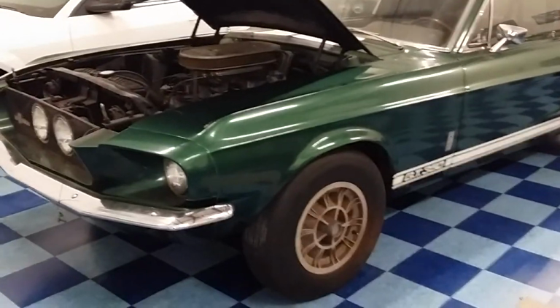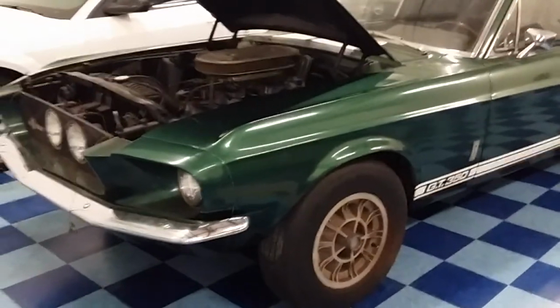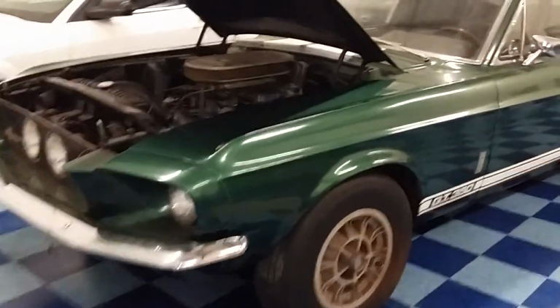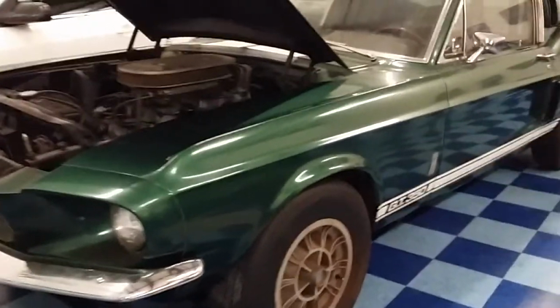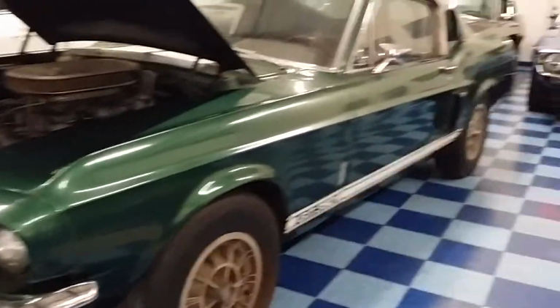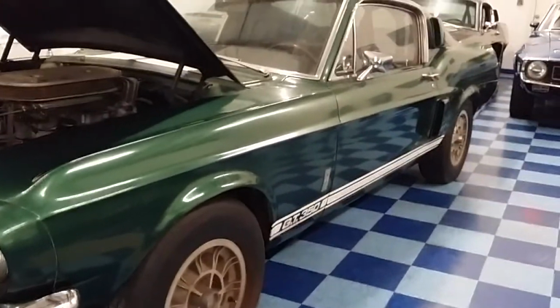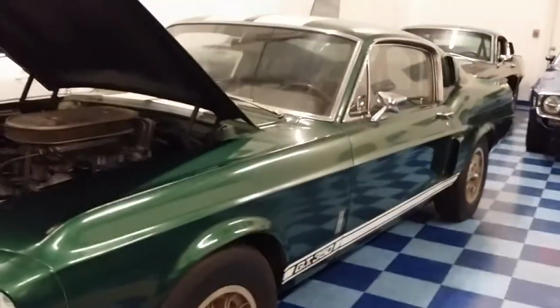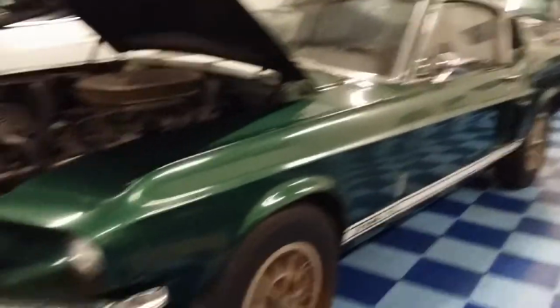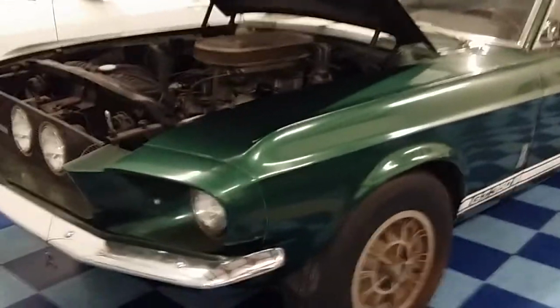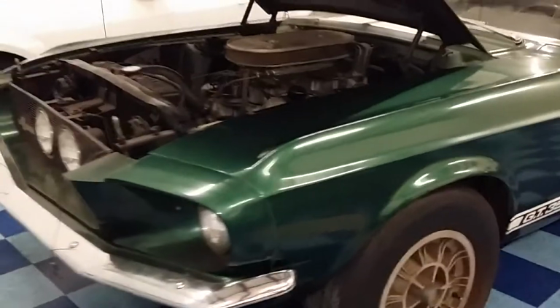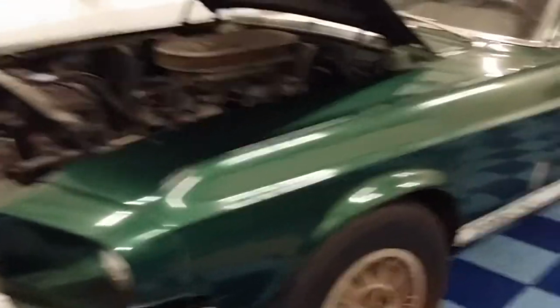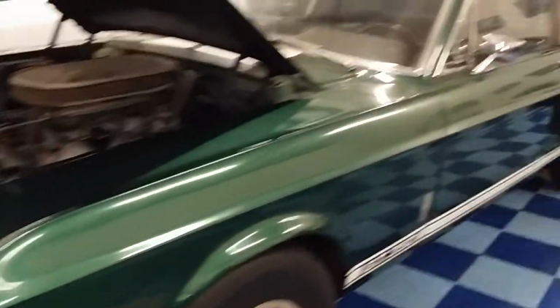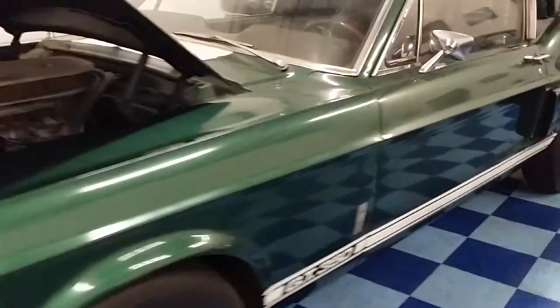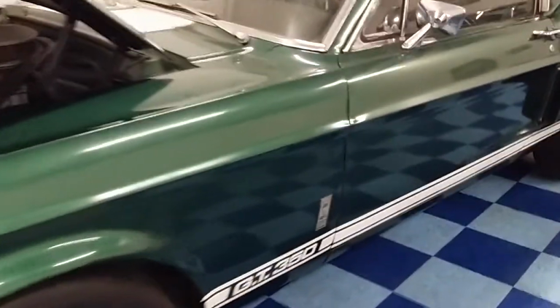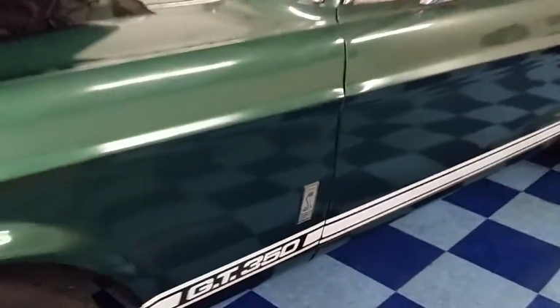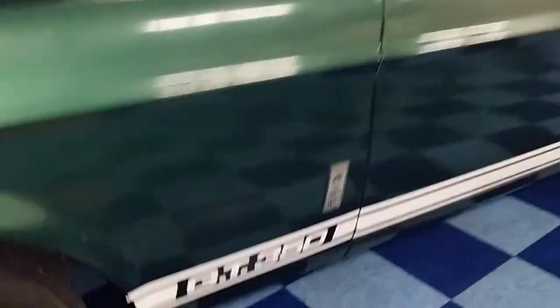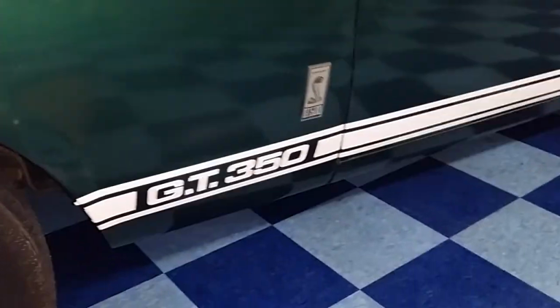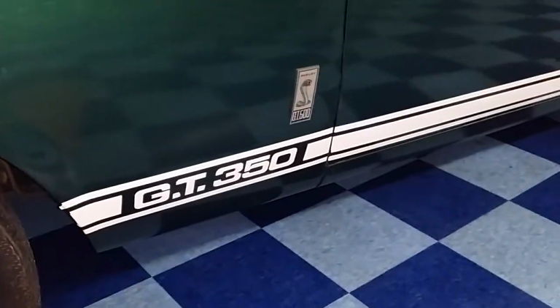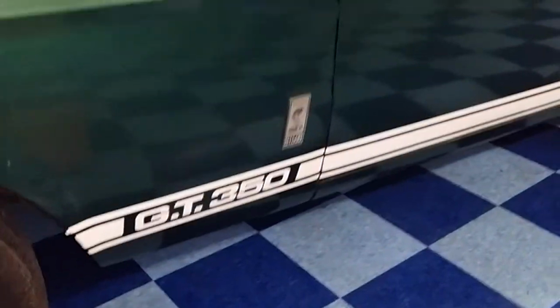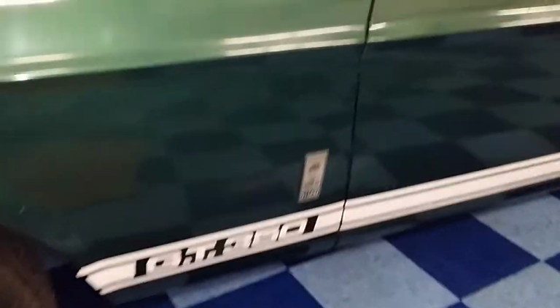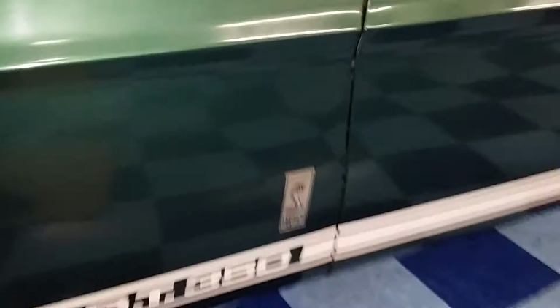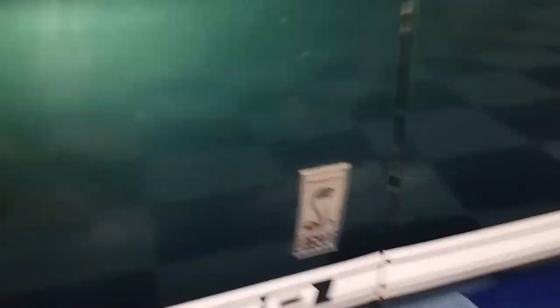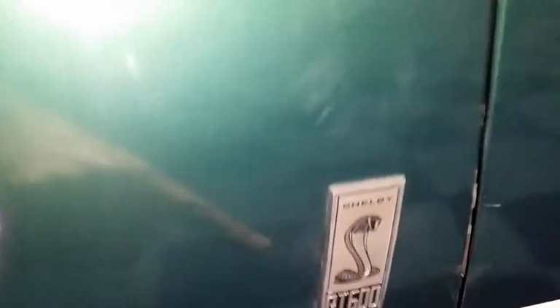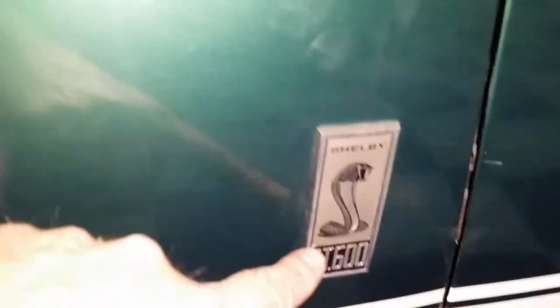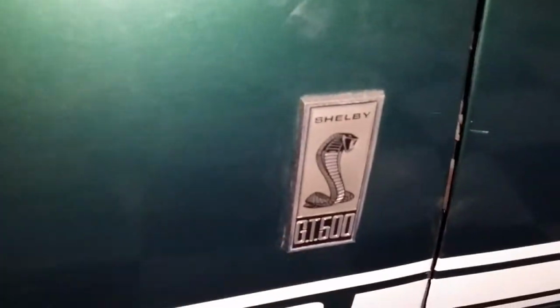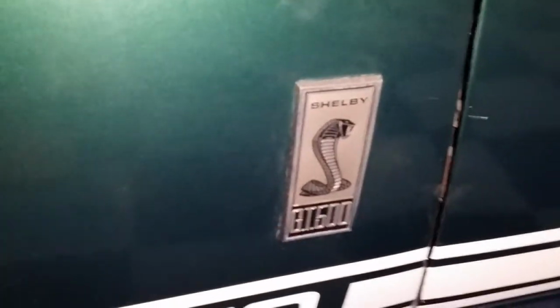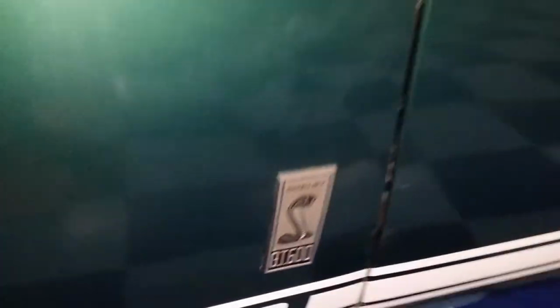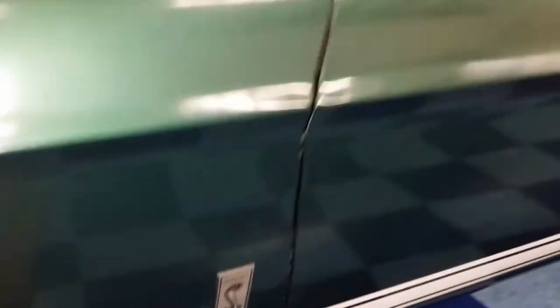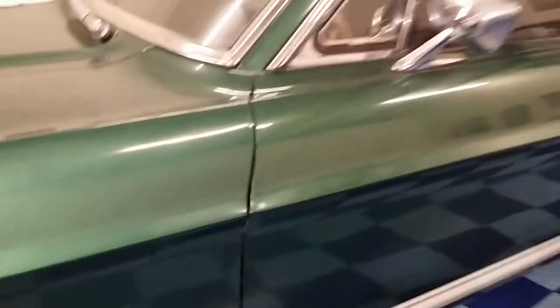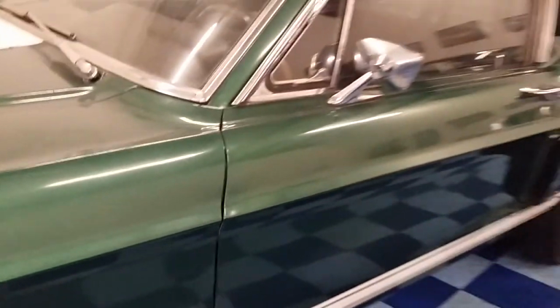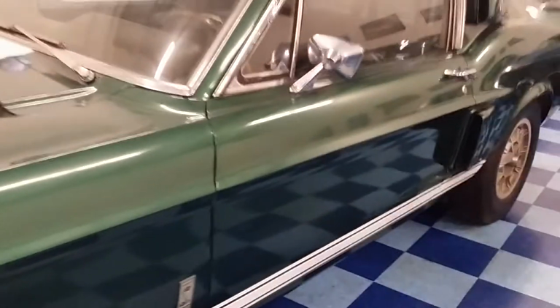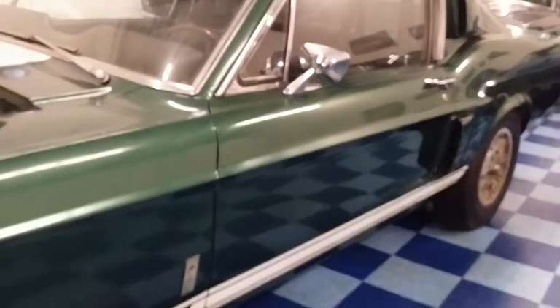Out south of Boston, Massachusetts today, checking out a 1967 Shelby GT350 with some upgraded GT500 badges someone put on there along the way.